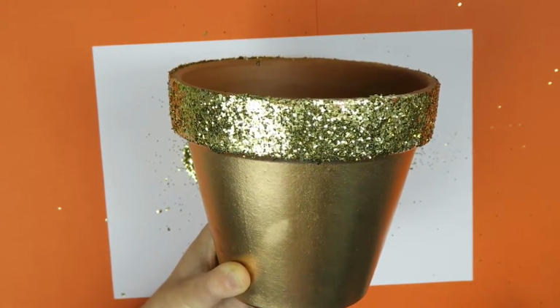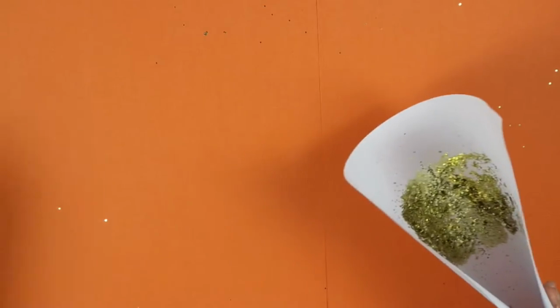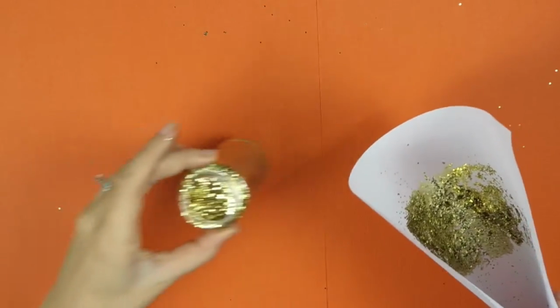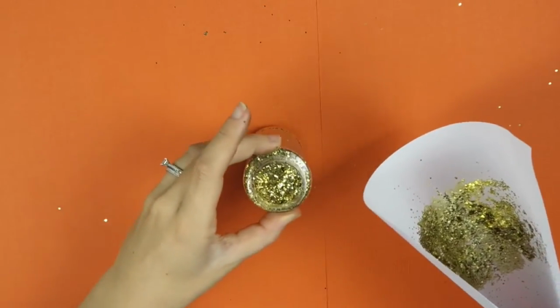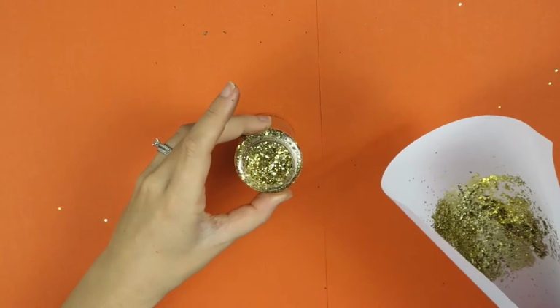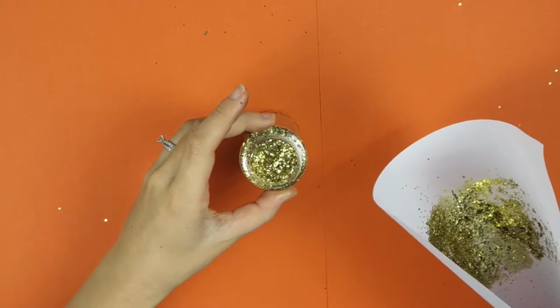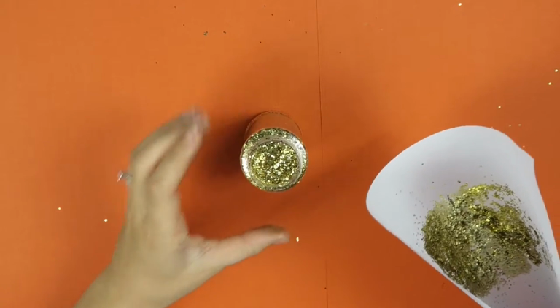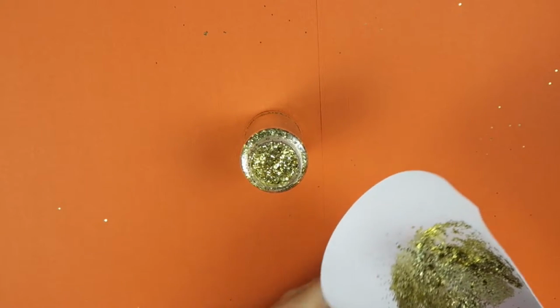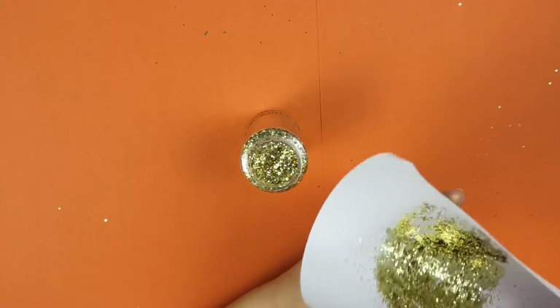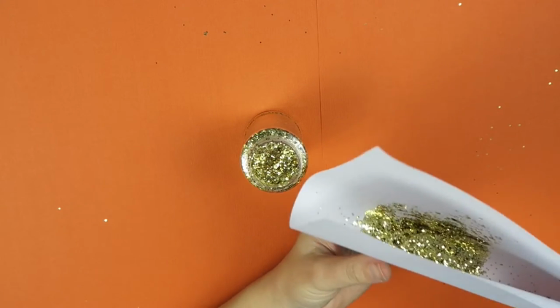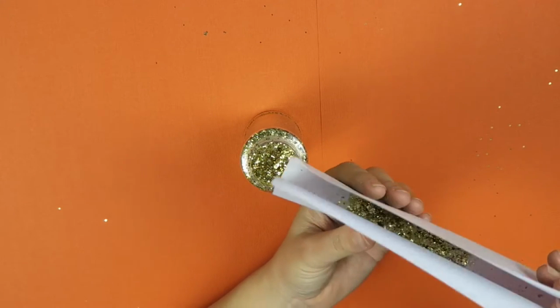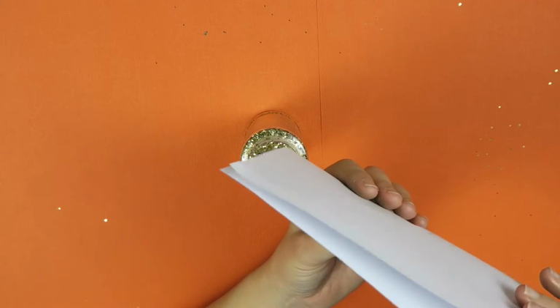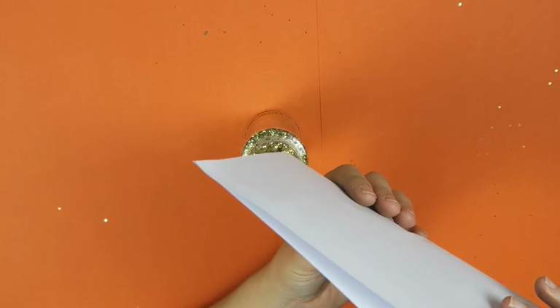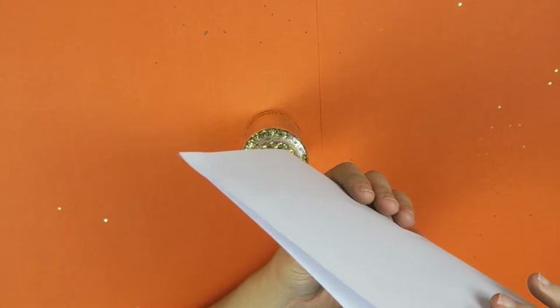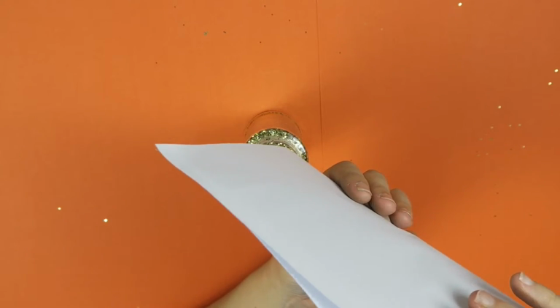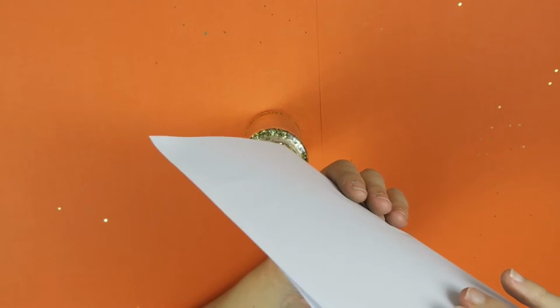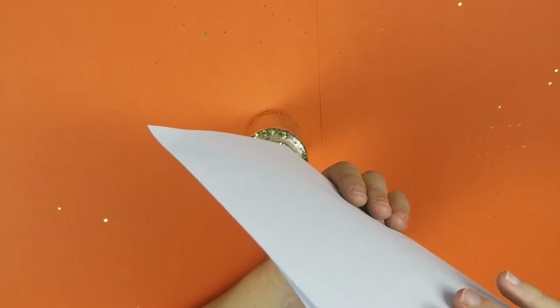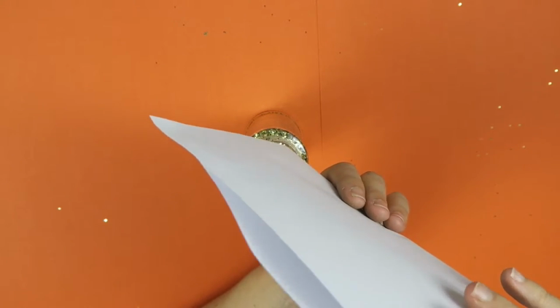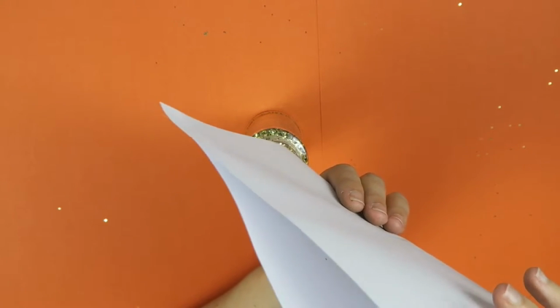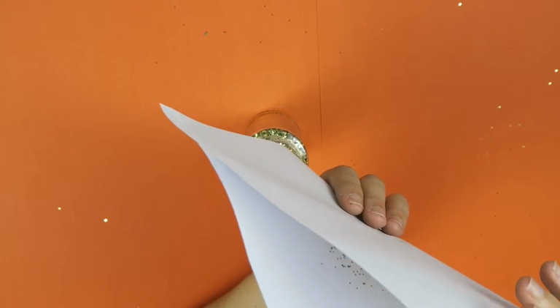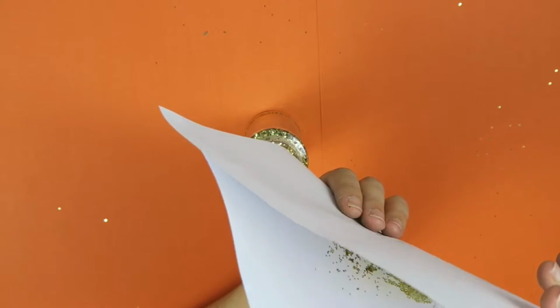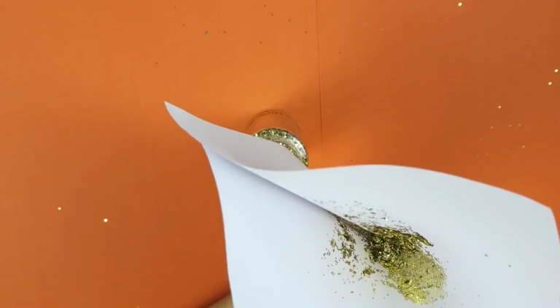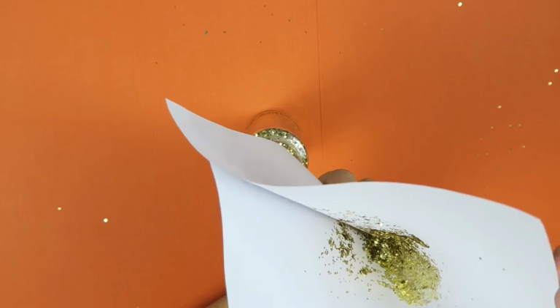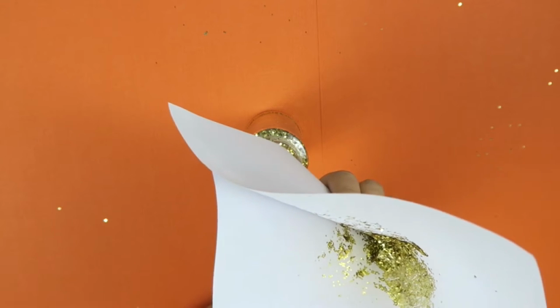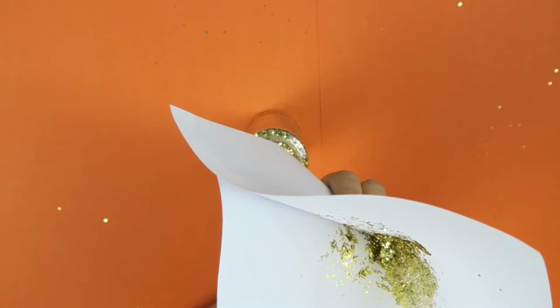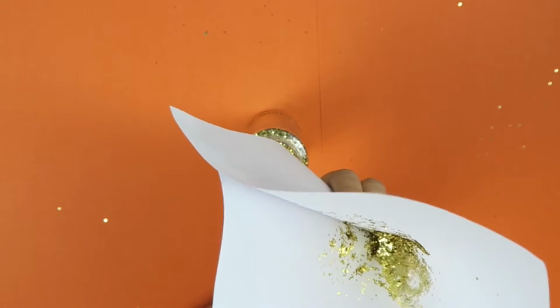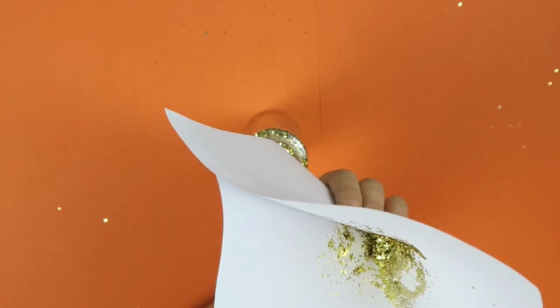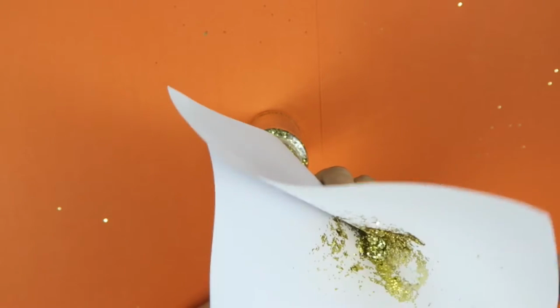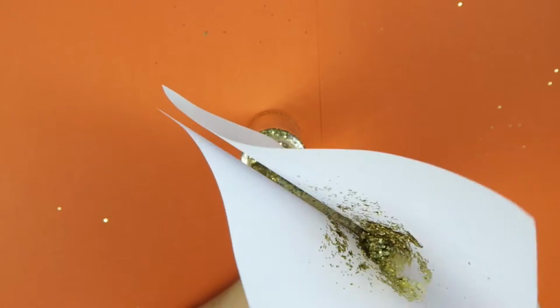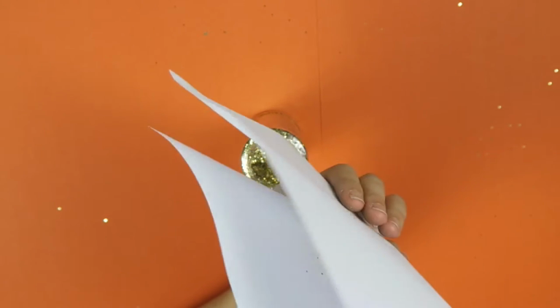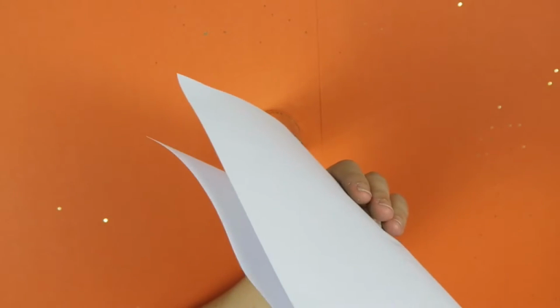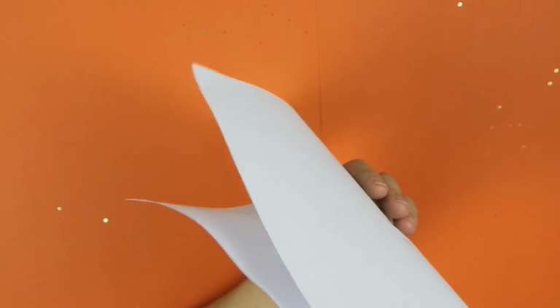Don't forget to recycle your excess glitter. Using that piece of paper that we've had the glitter on, pour your glitter back into its container.